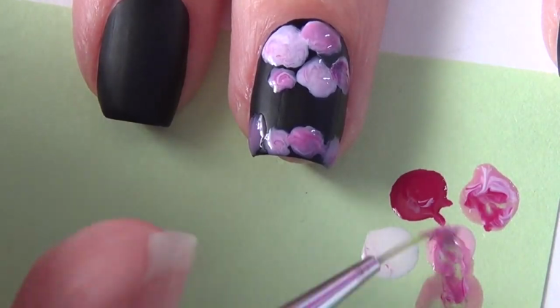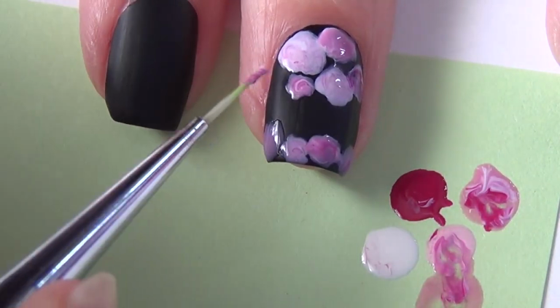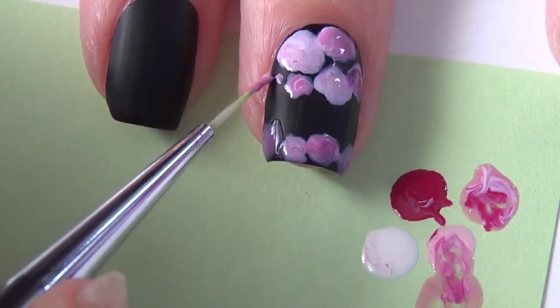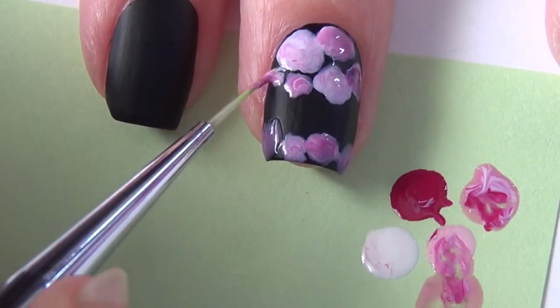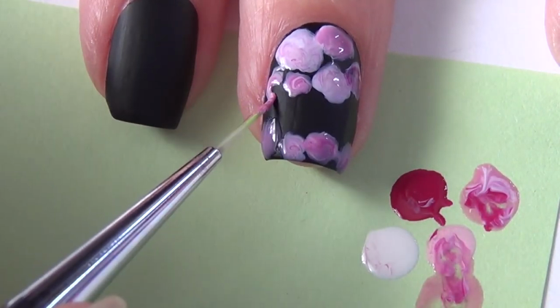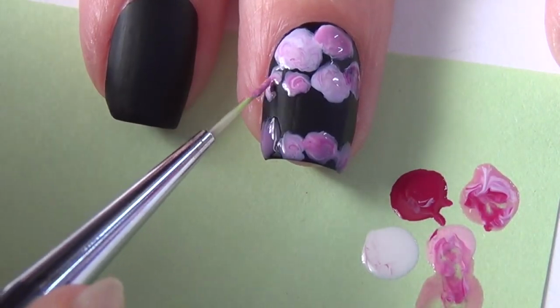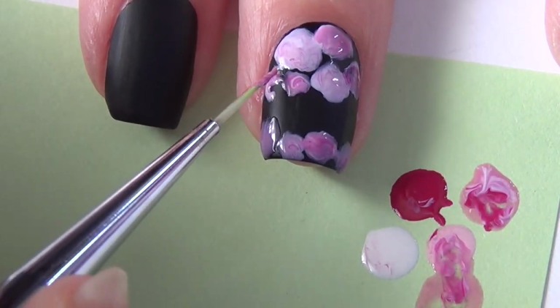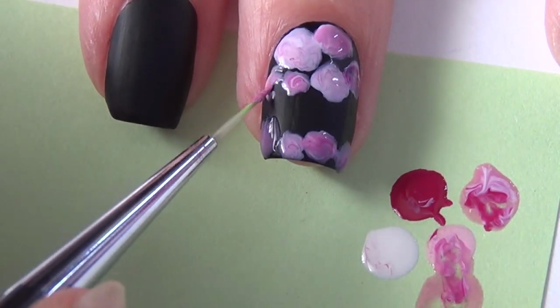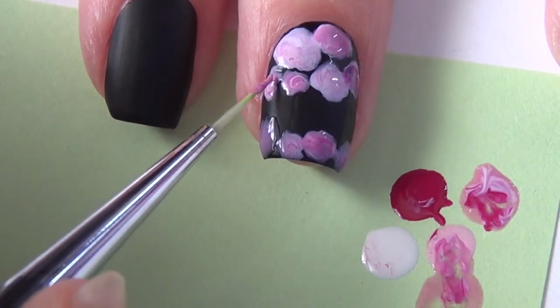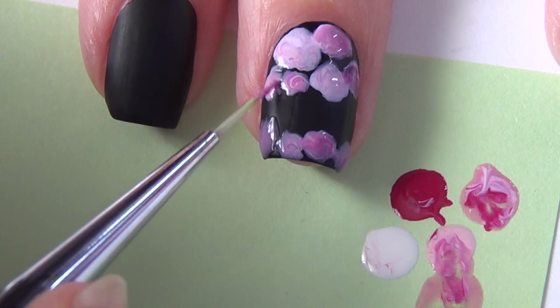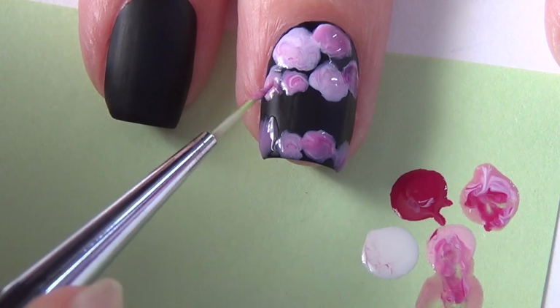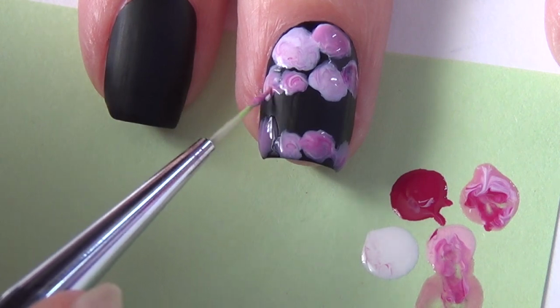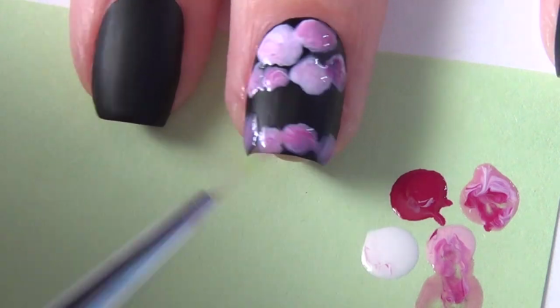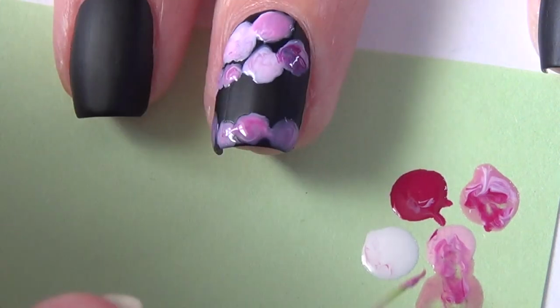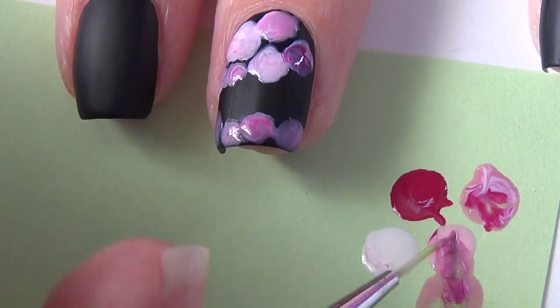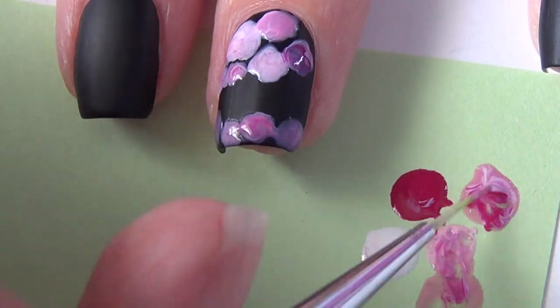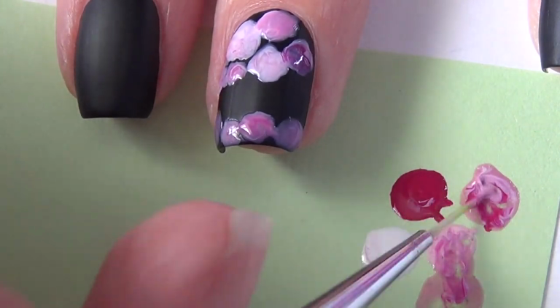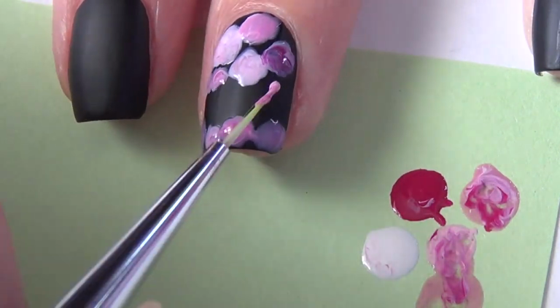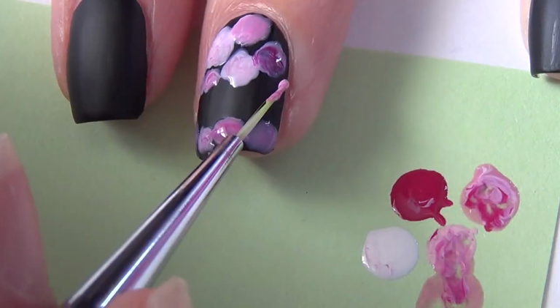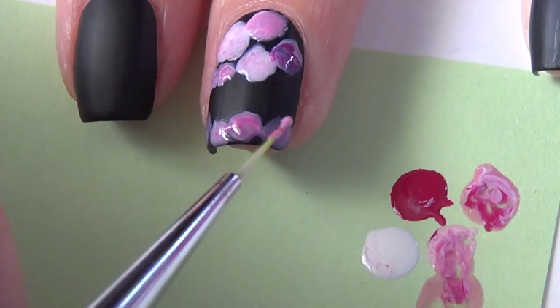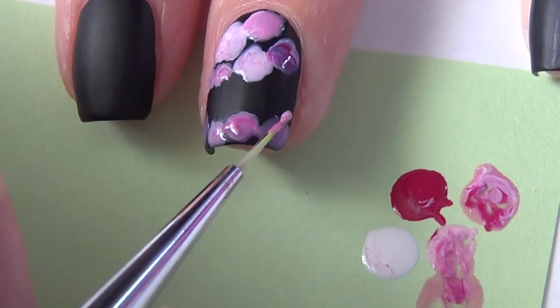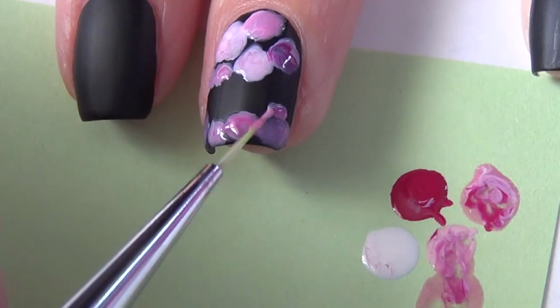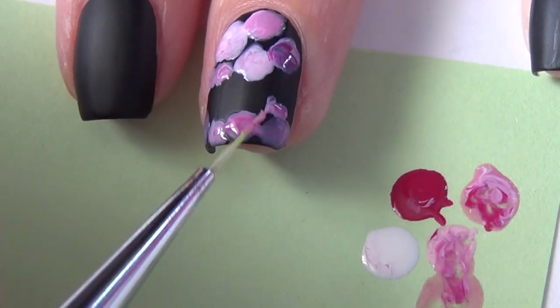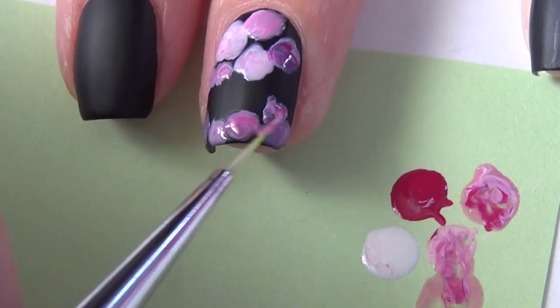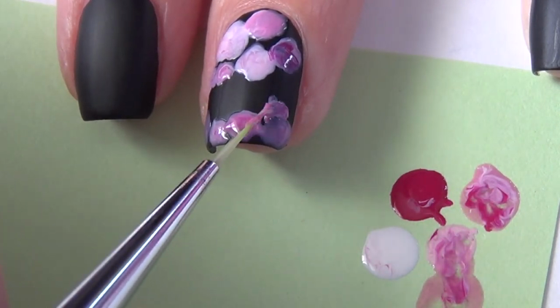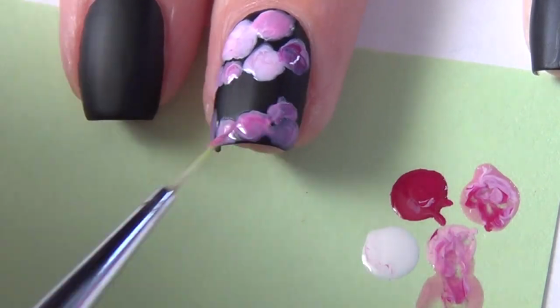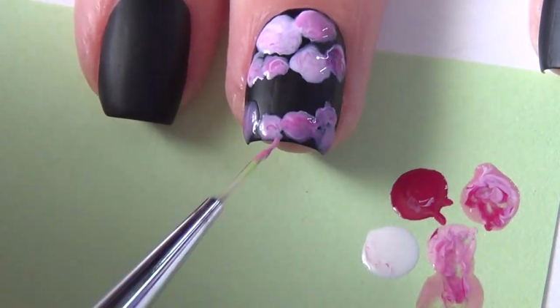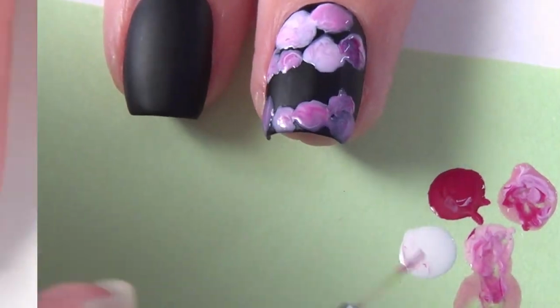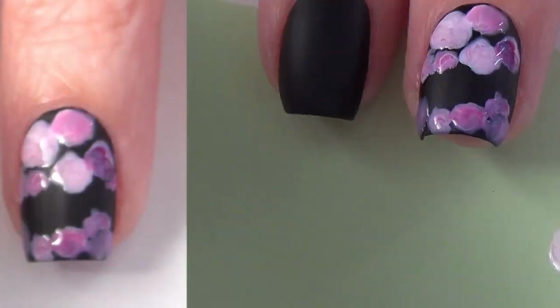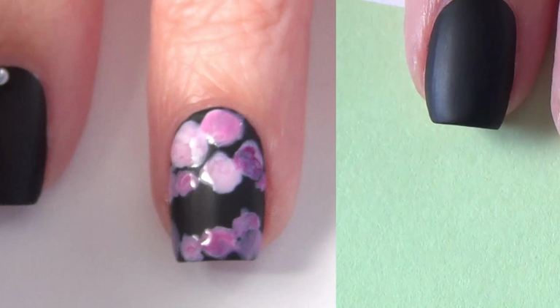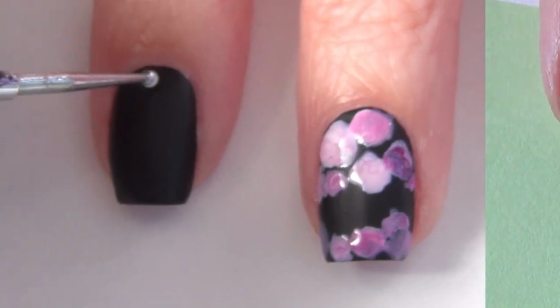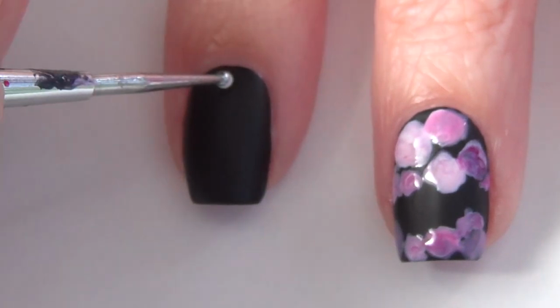You'll see I've continued adding these flower shapes to my nail, but I've left a gap of black on my nail and that's where the lace is going to go.